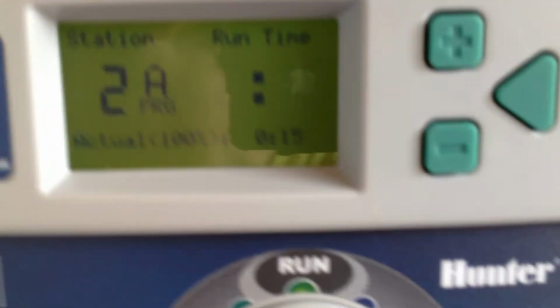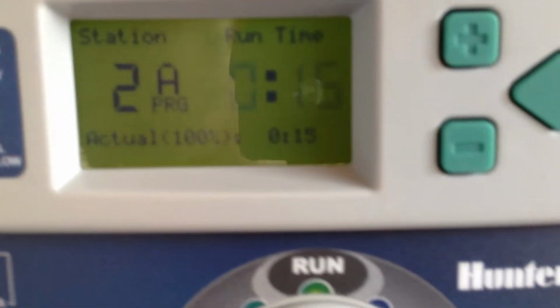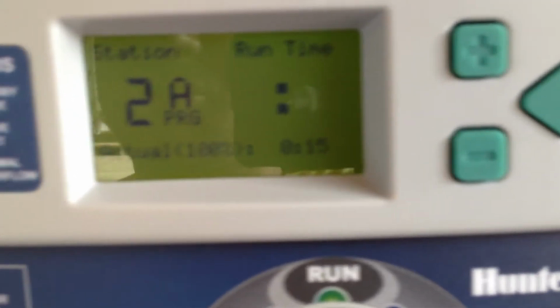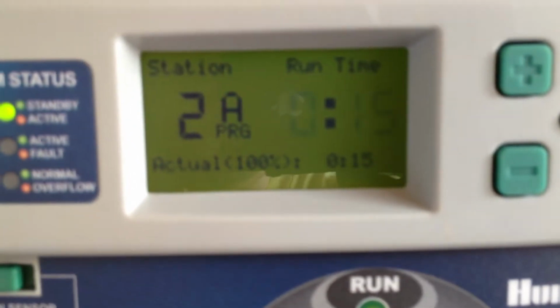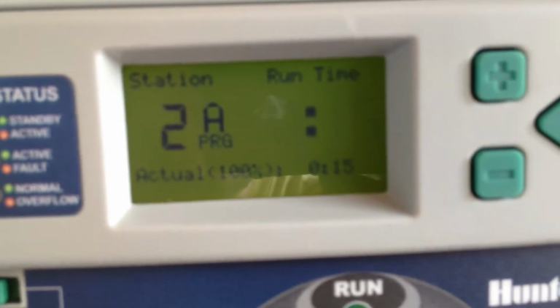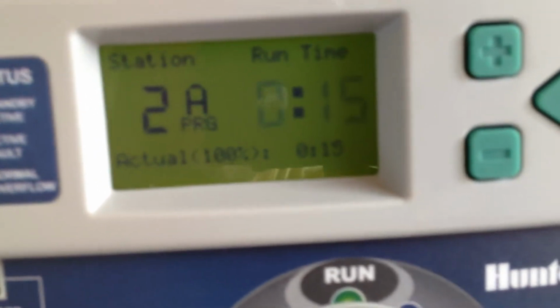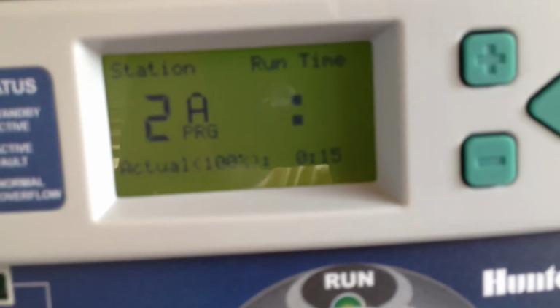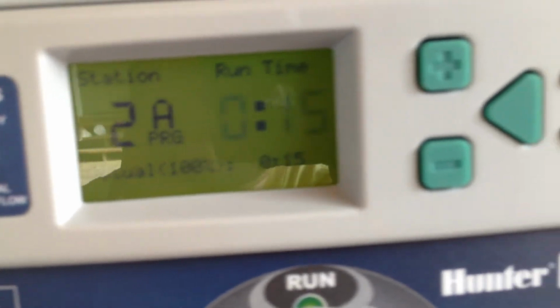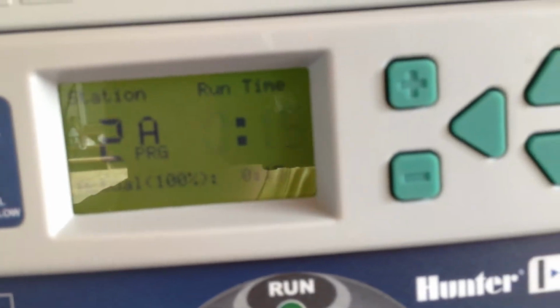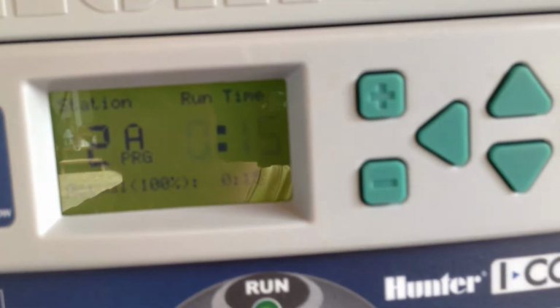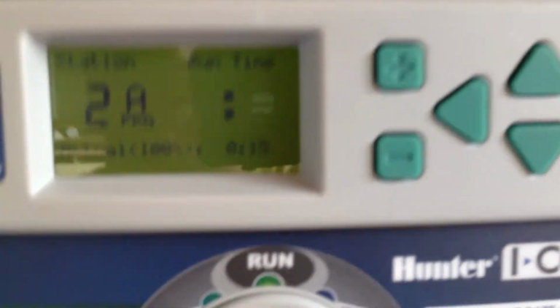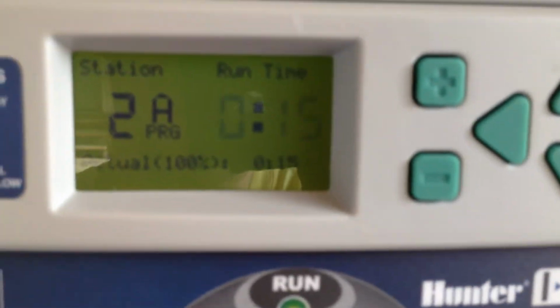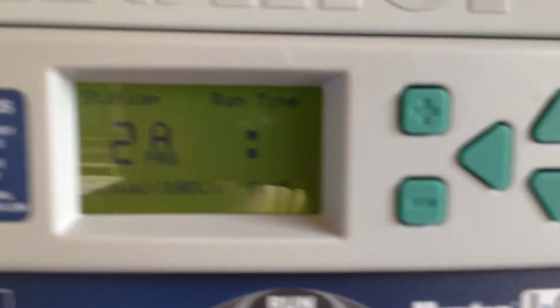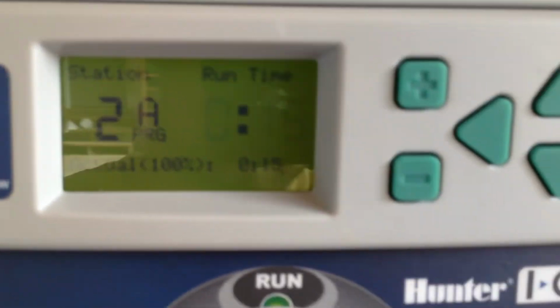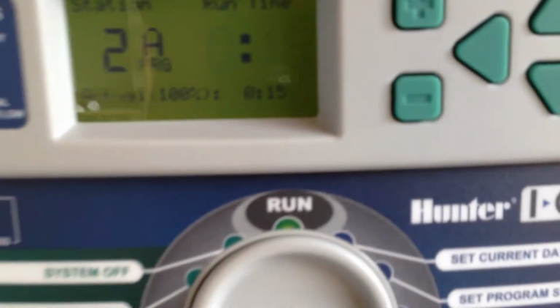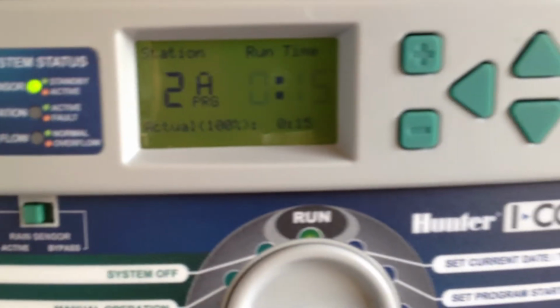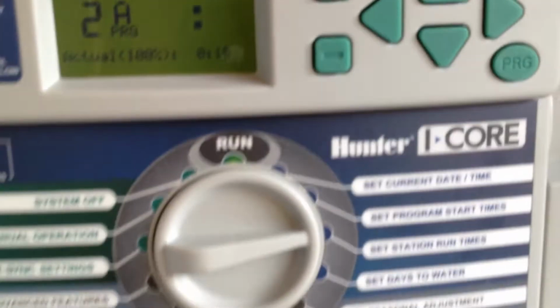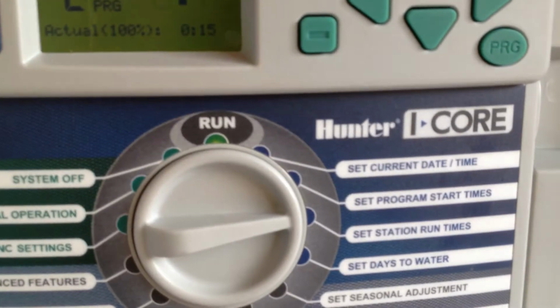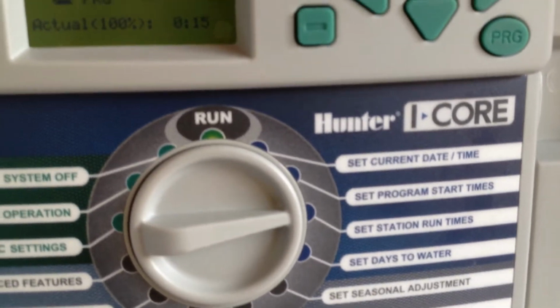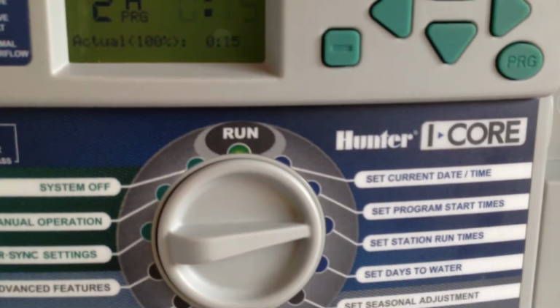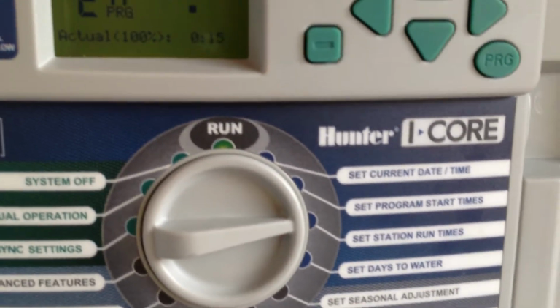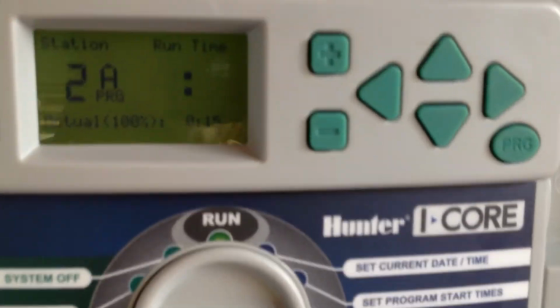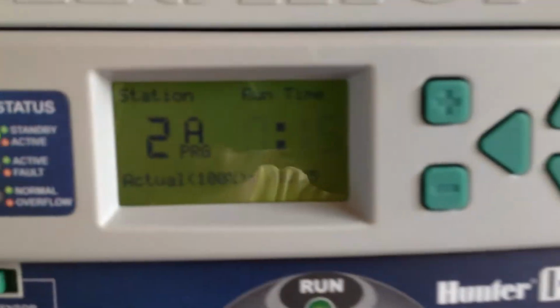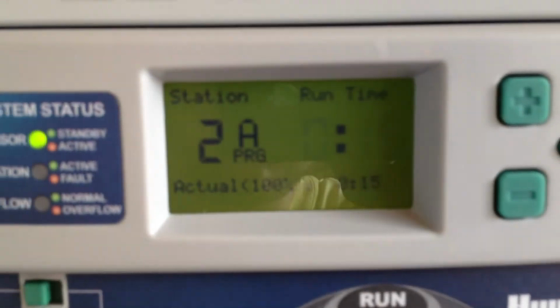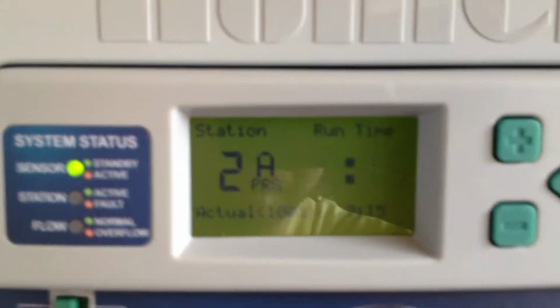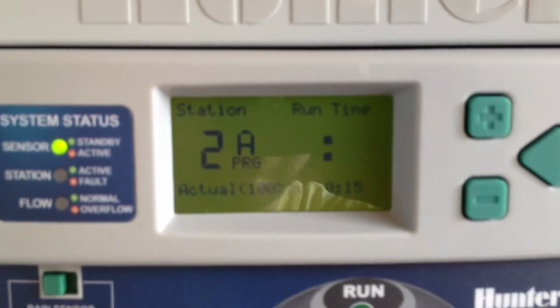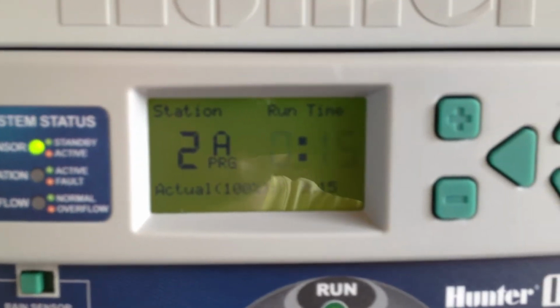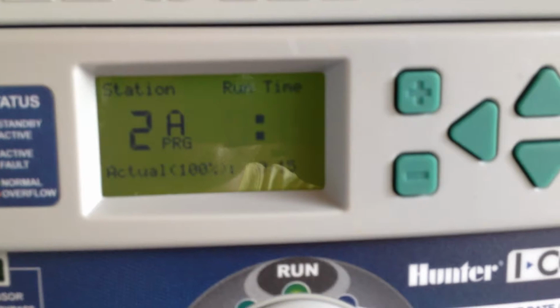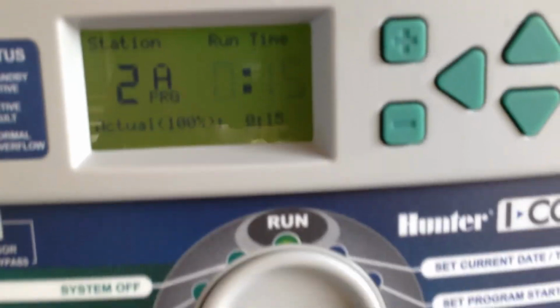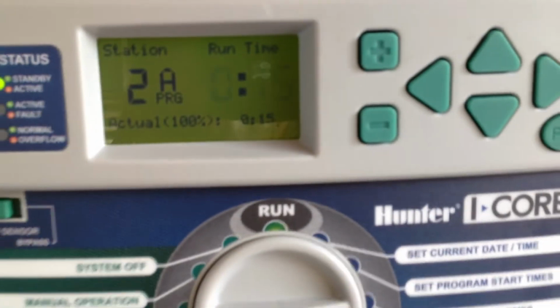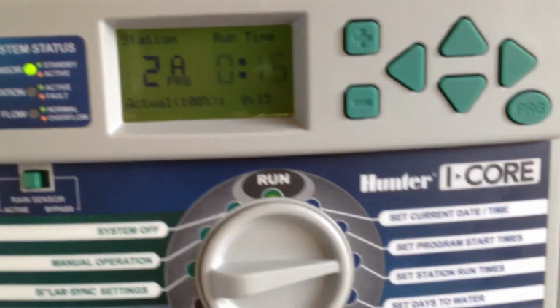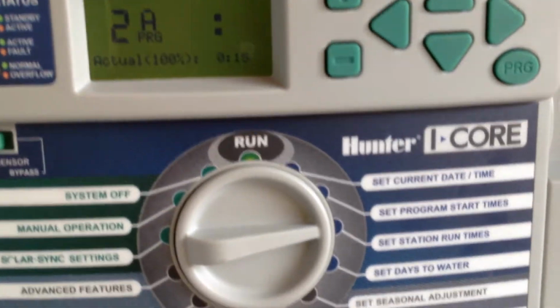That'll be 15 minutes for a spray zone. Spray zones in the shade could run from five minutes on all the way up to 20 minutes. 25 minutes is kind of a long time to run a spray zone, but depending on certain types of sprays — your Toro precision nozzles are going to run maybe even 30 minutes.